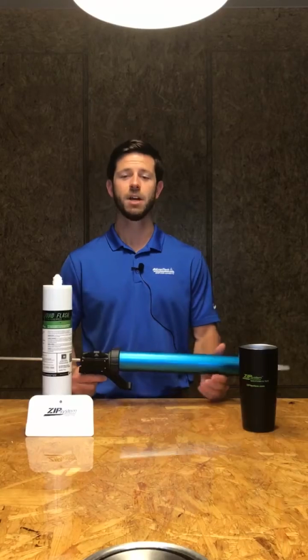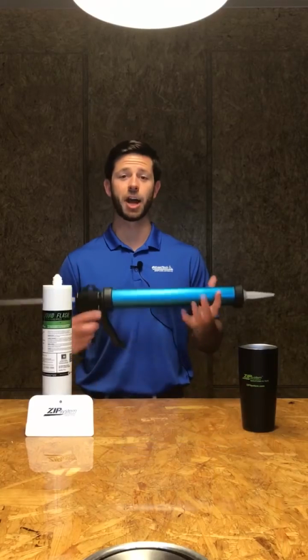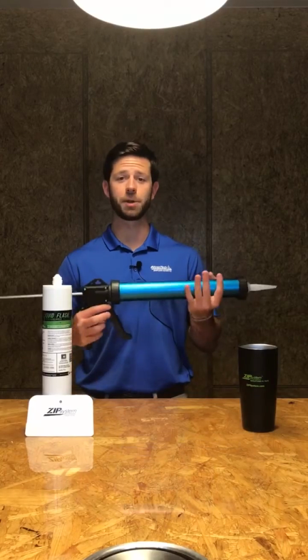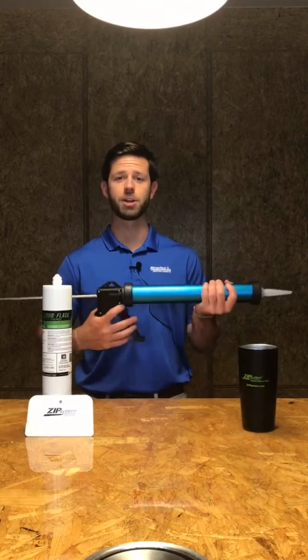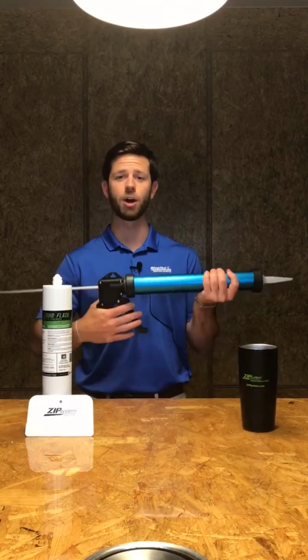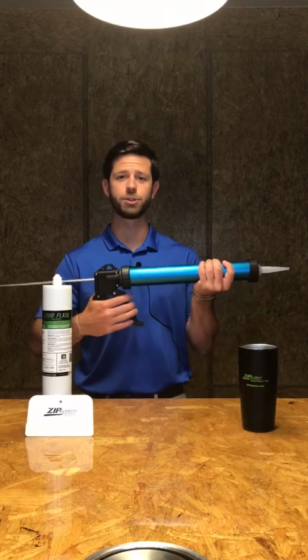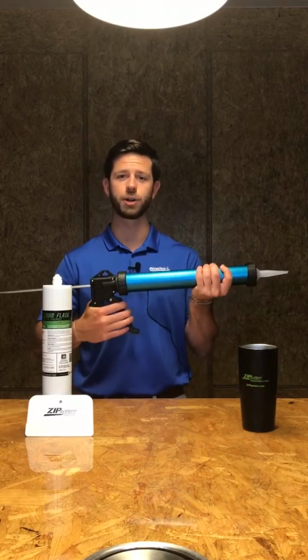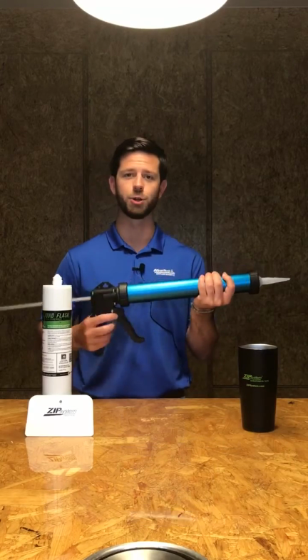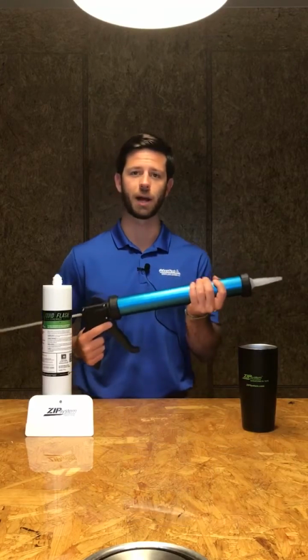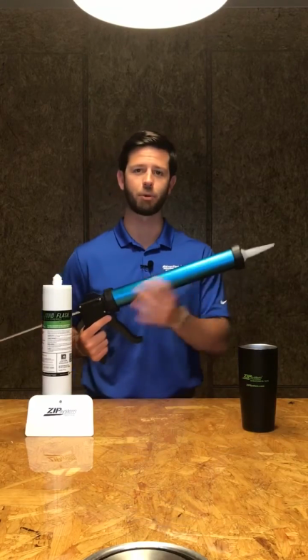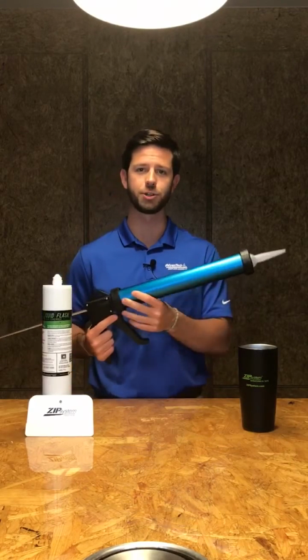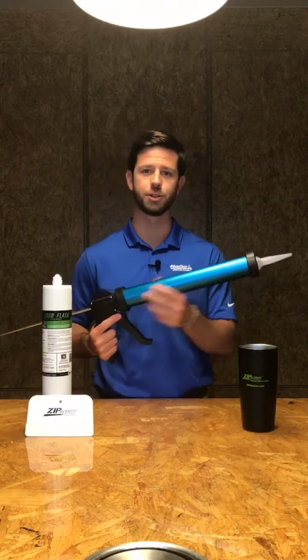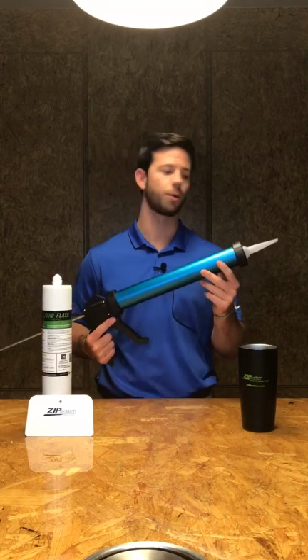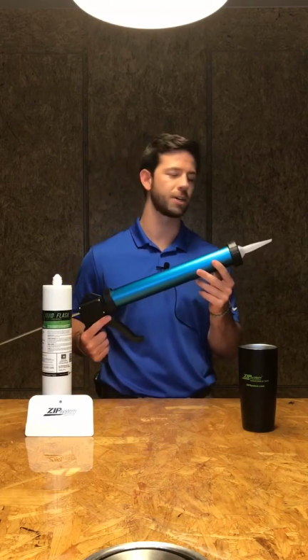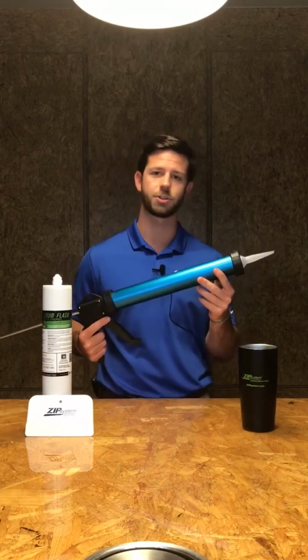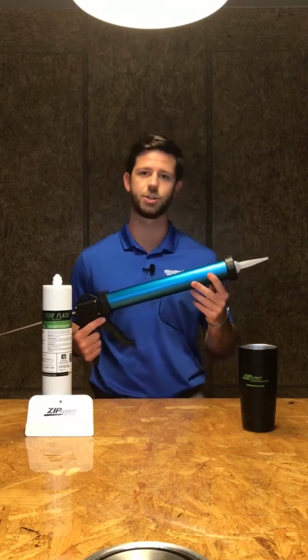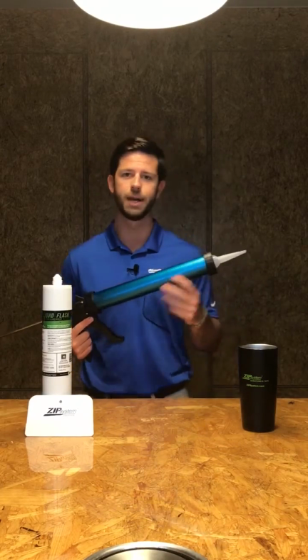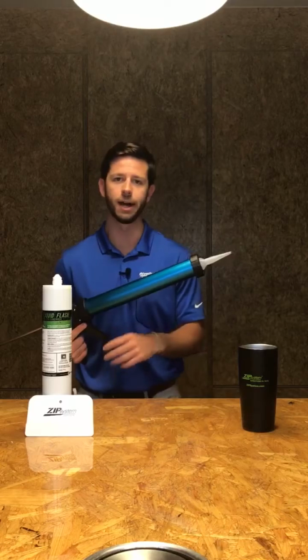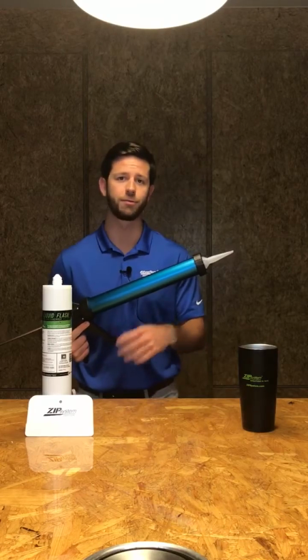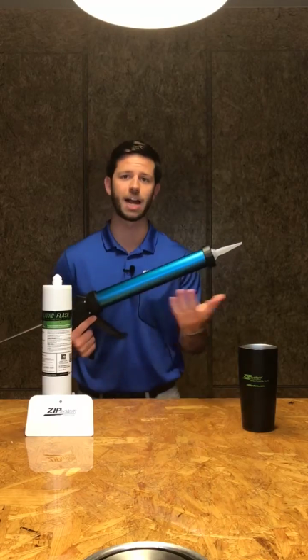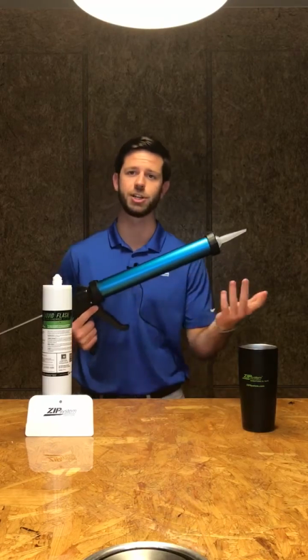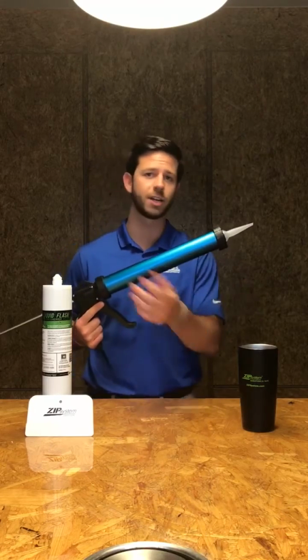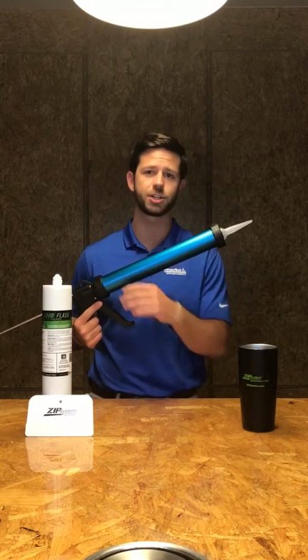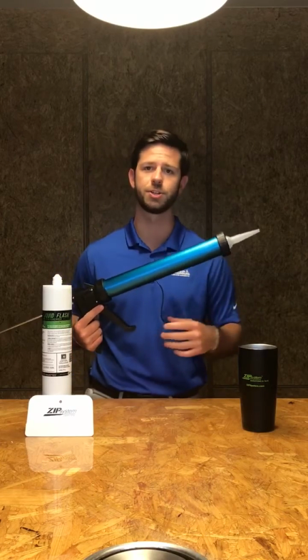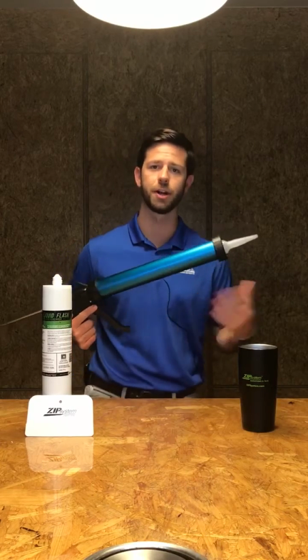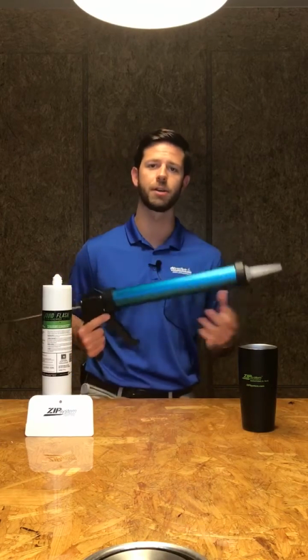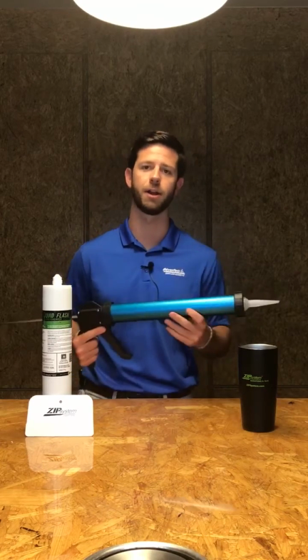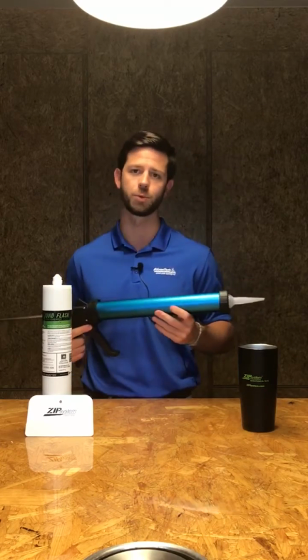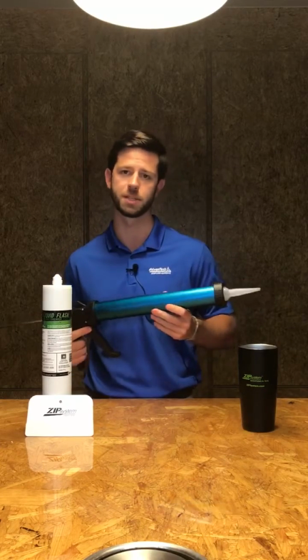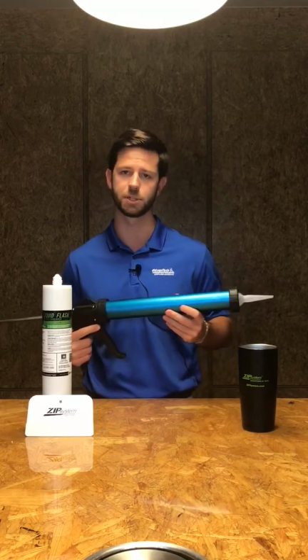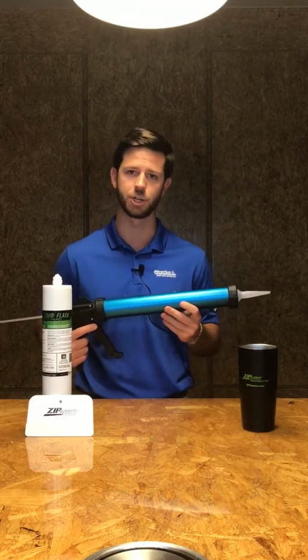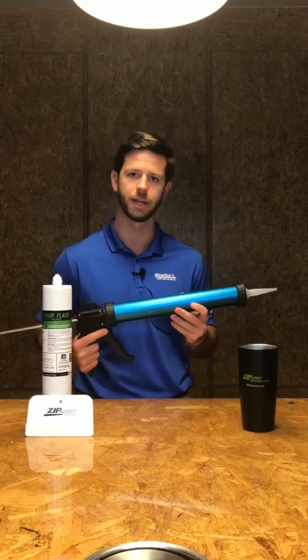Now you'll be ready to go. Use the trigger to apply pressure to the Liquid Flash Sausage Tube and flash any transitions or irregular areas with the Zip System sheathing.